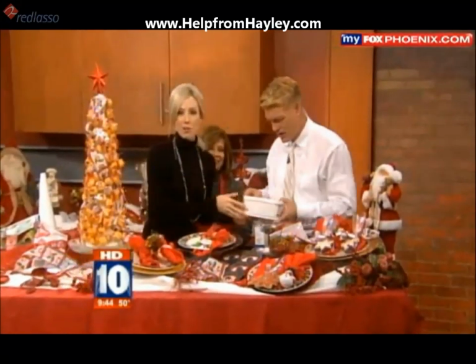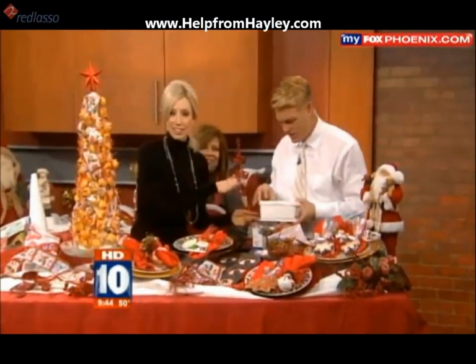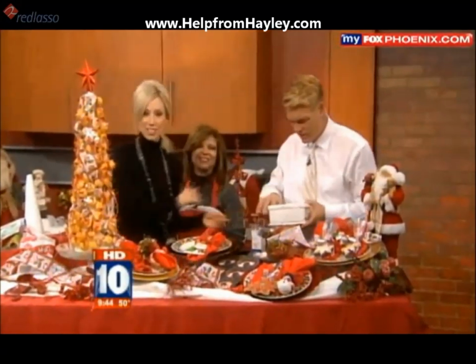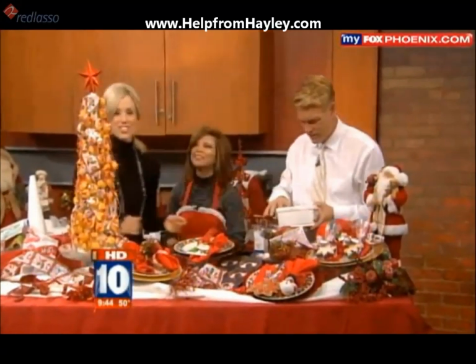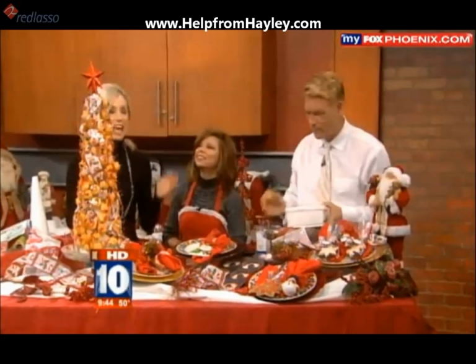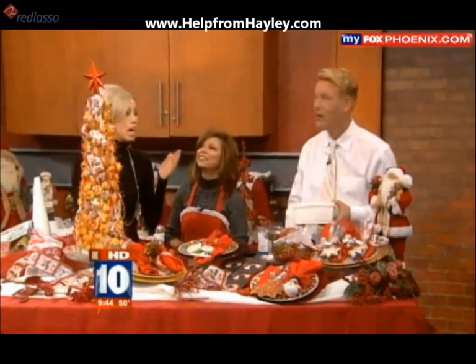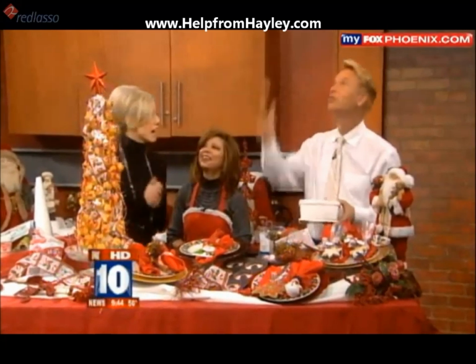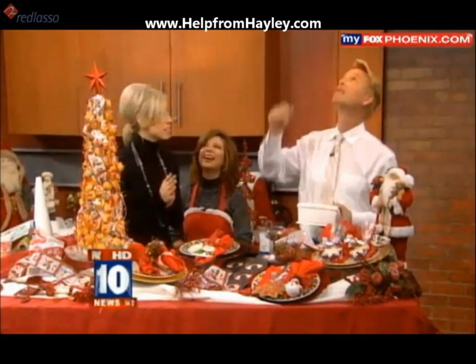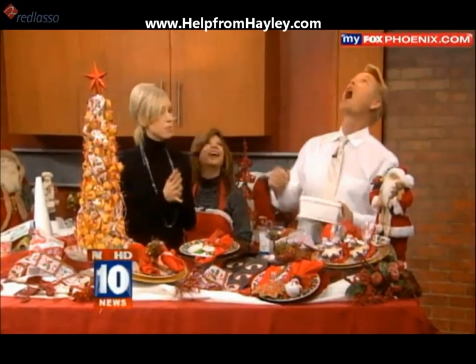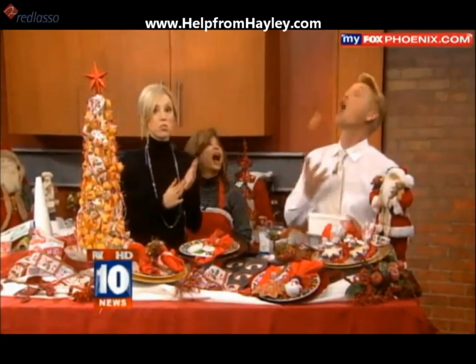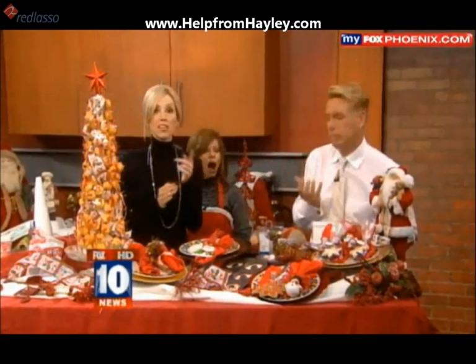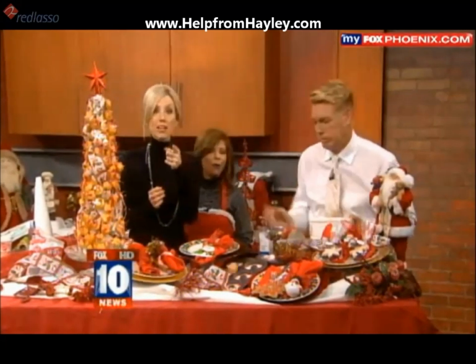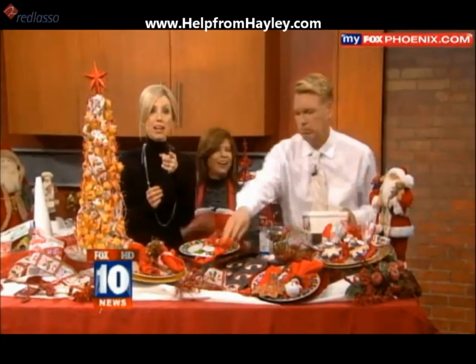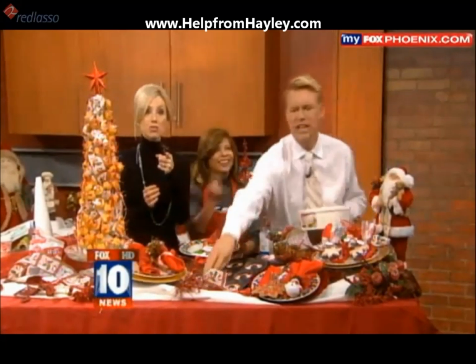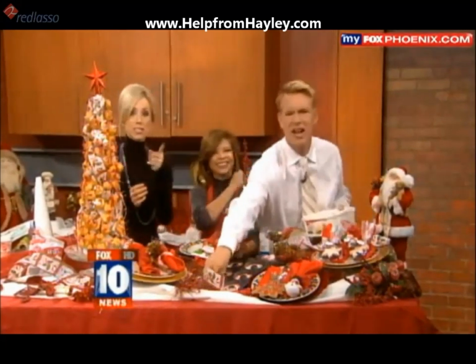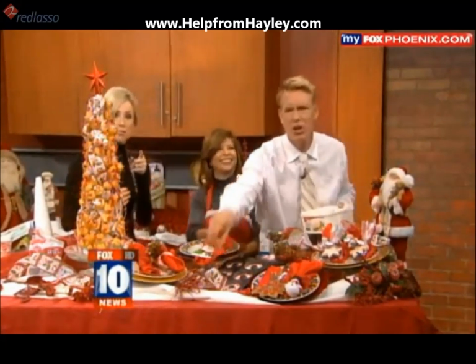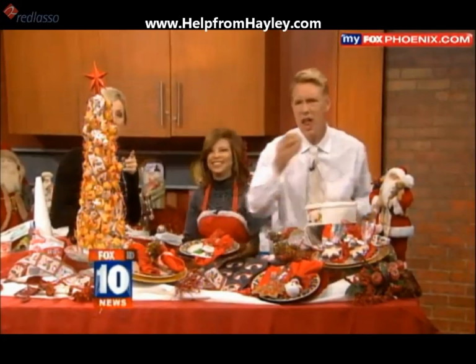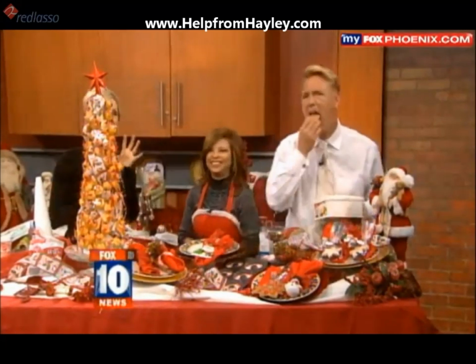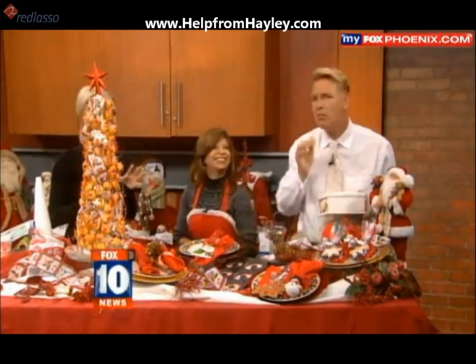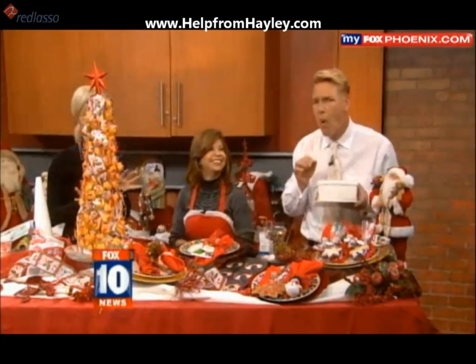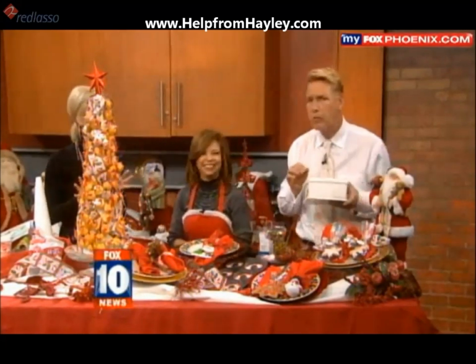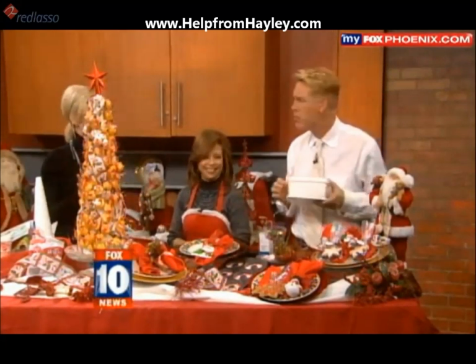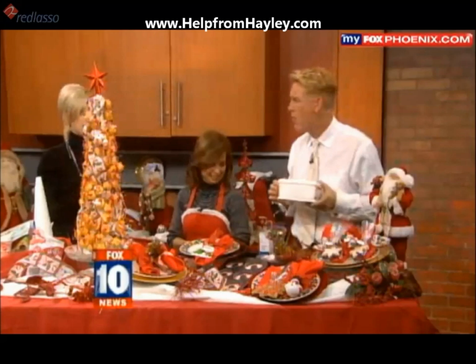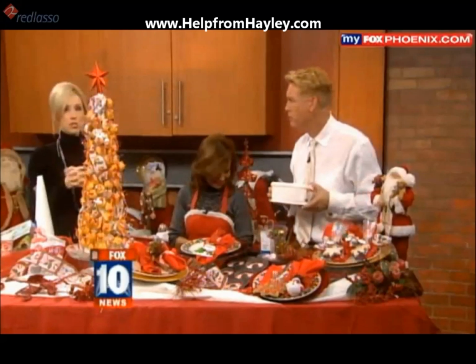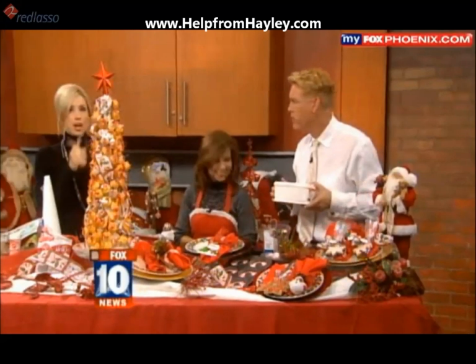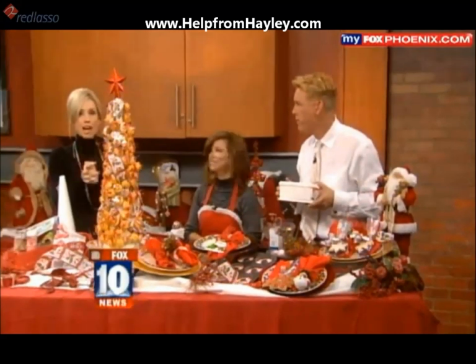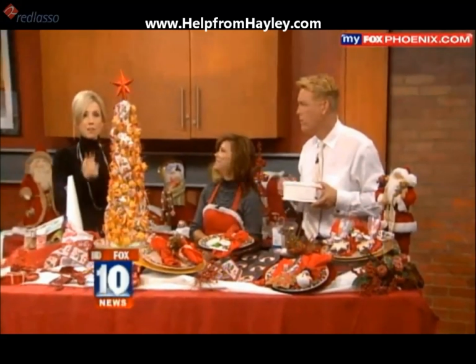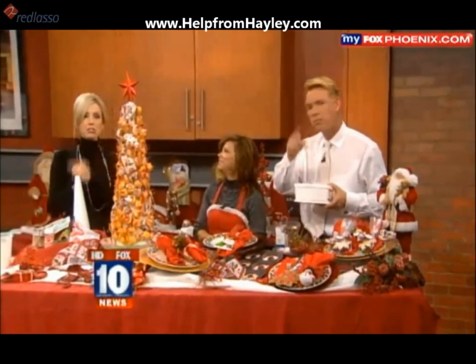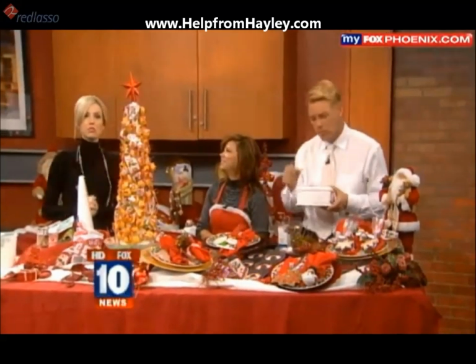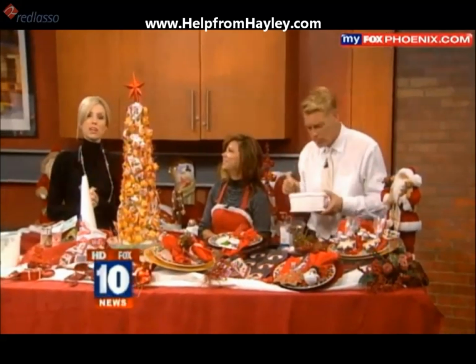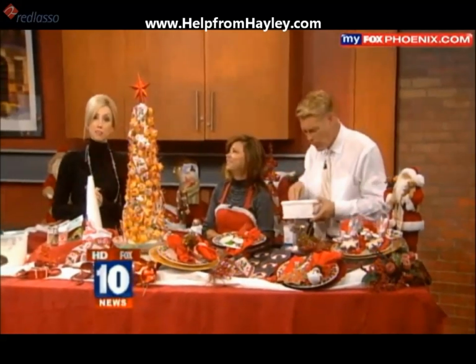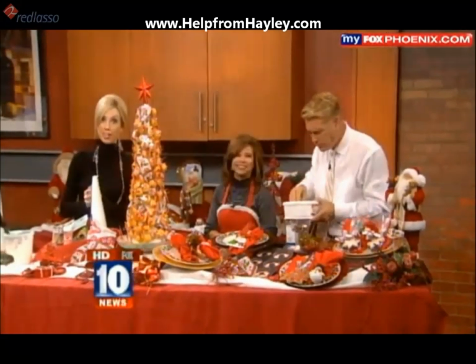Well, before he finishes that — Sky Fox is up this morning. They're heading right now to some breaking news. We're hearing of a fire, so we'll have the pictures and the full story after the break.